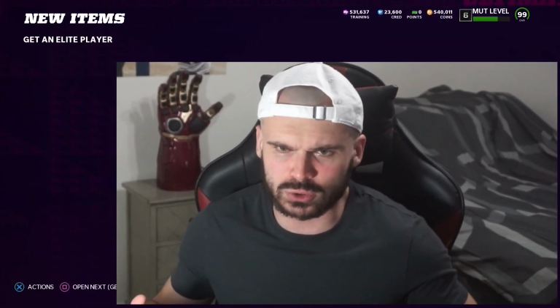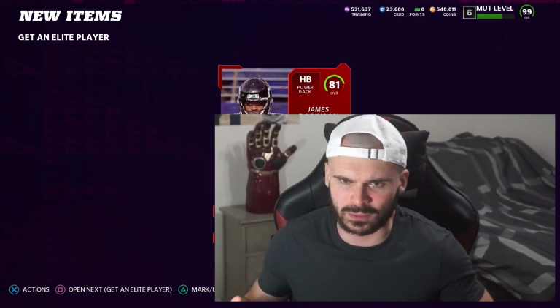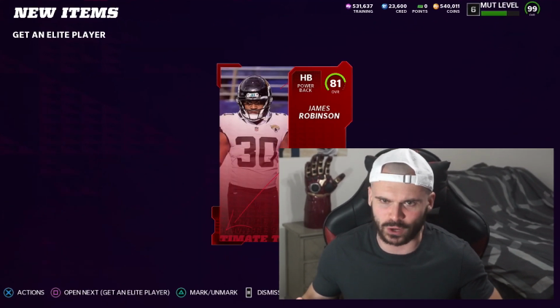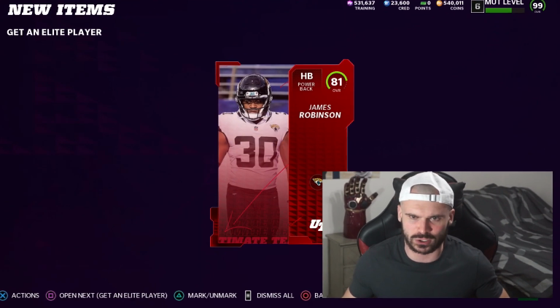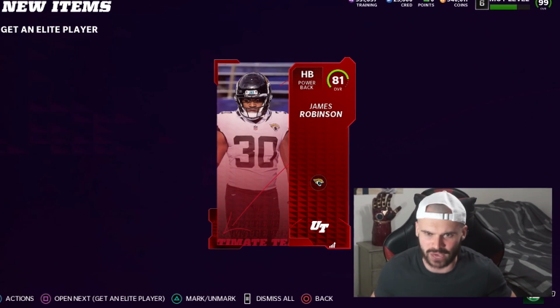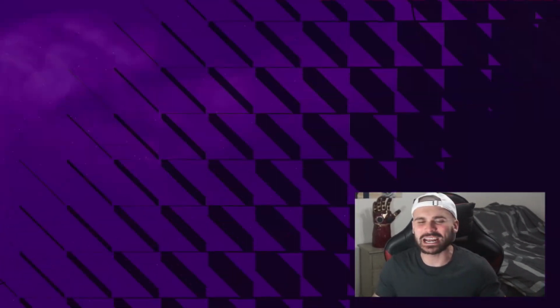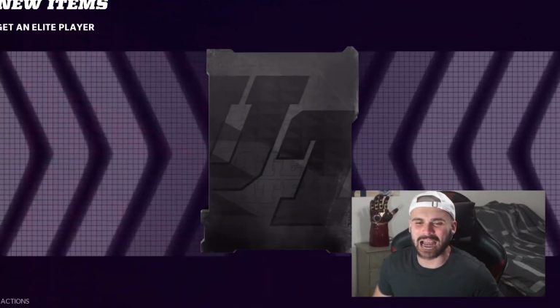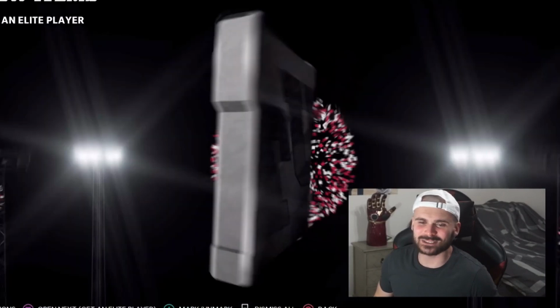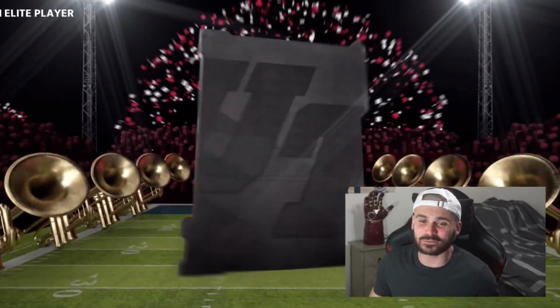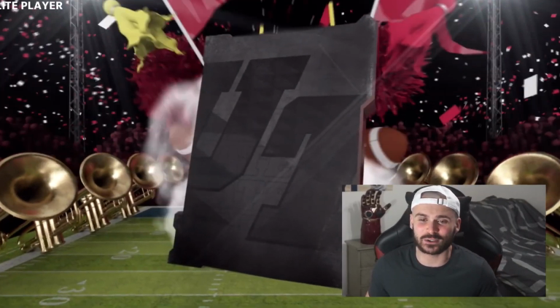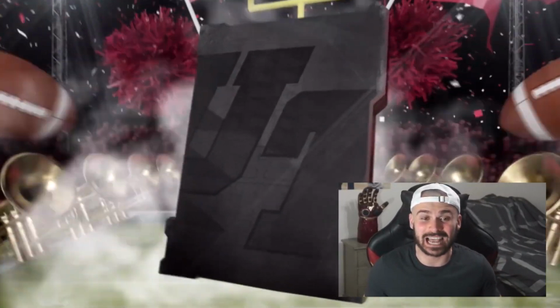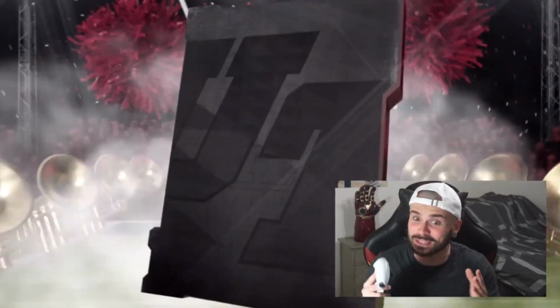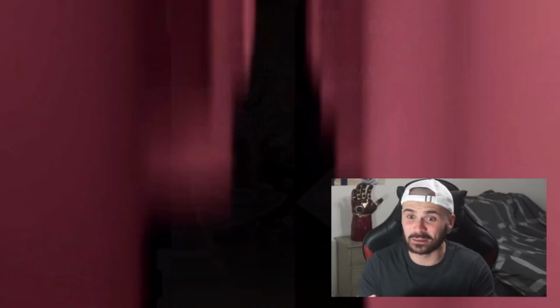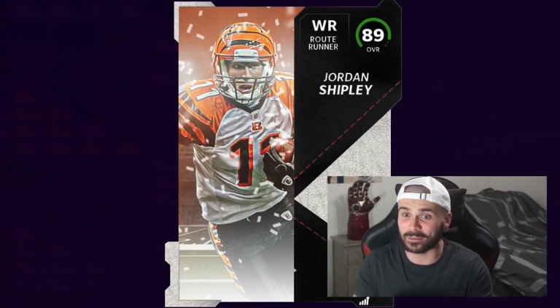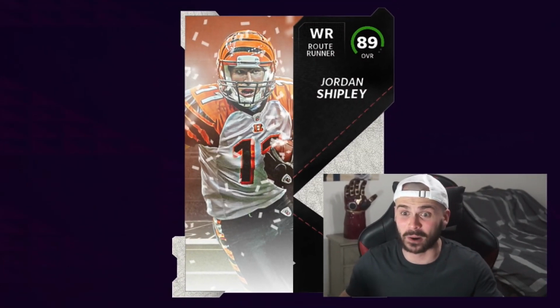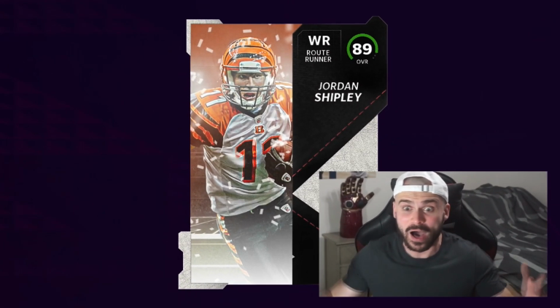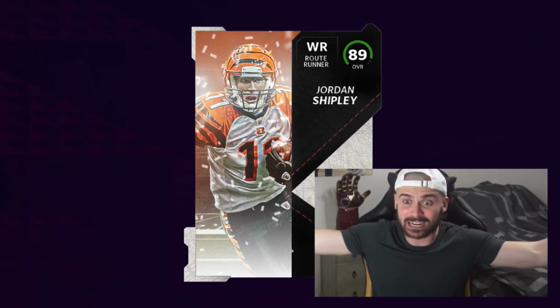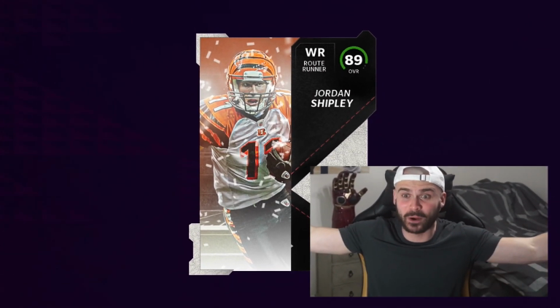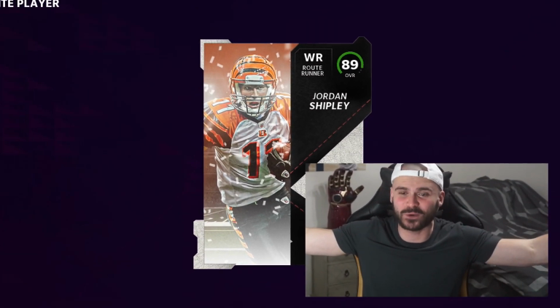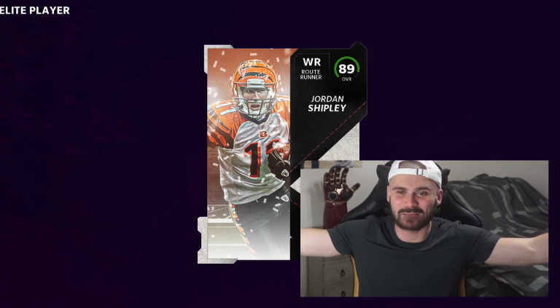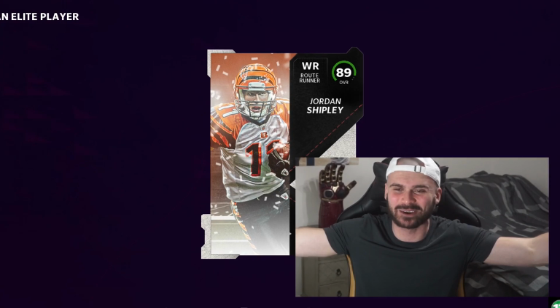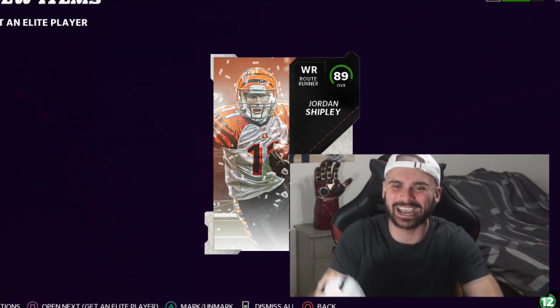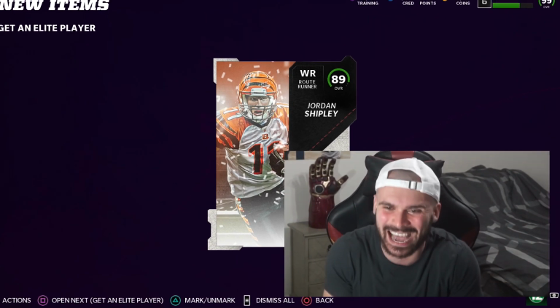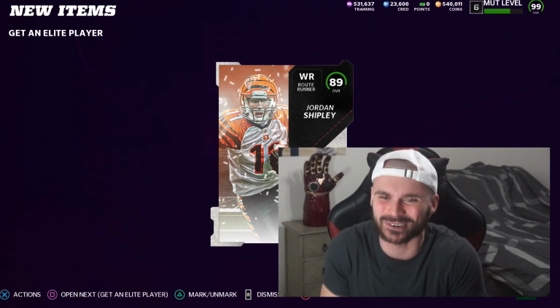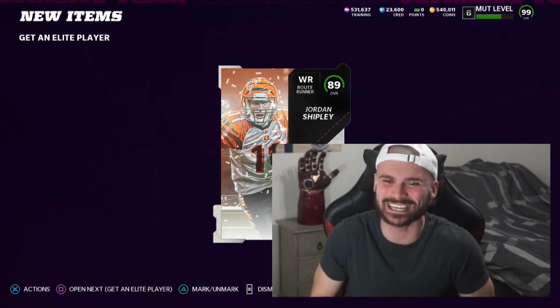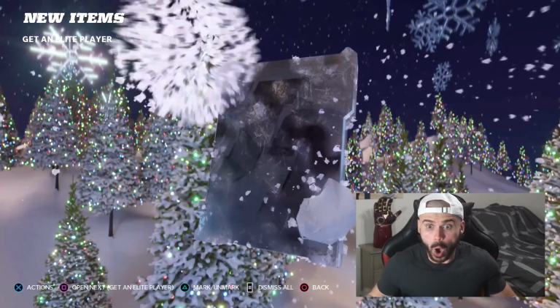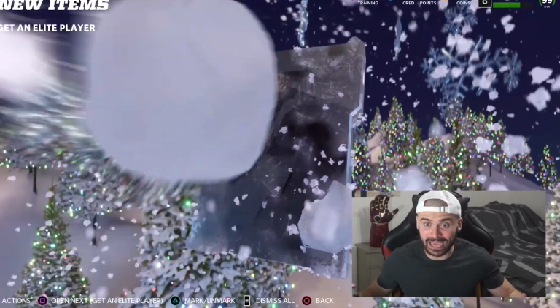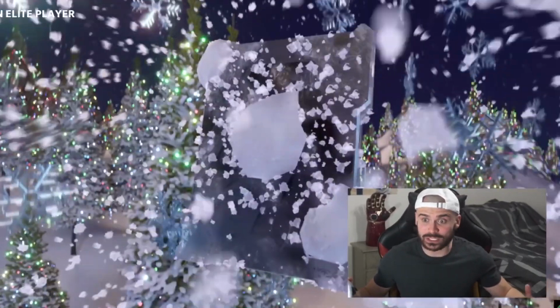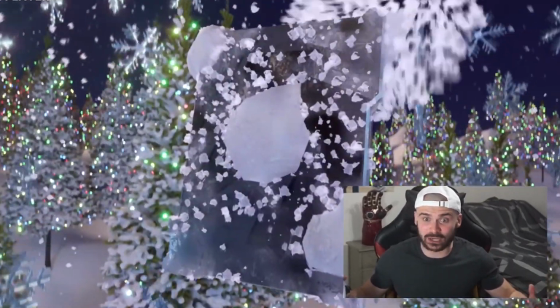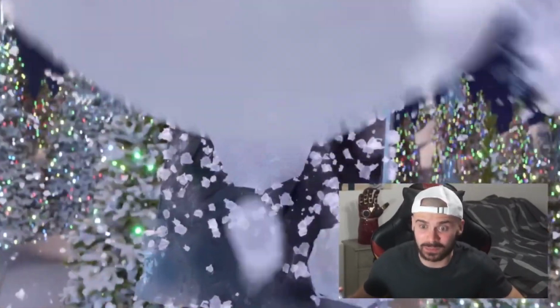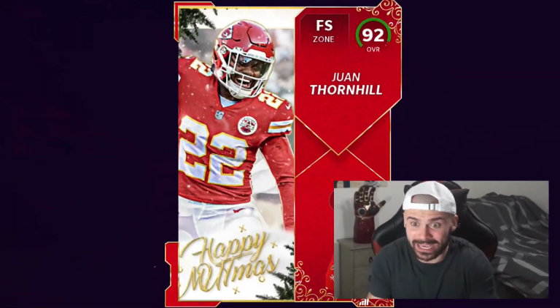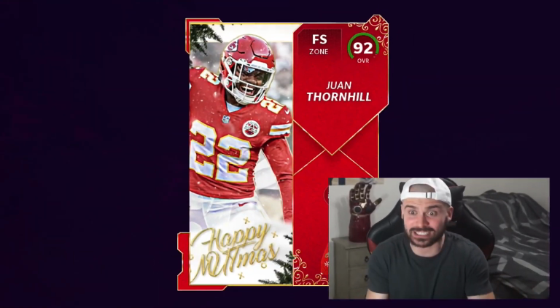These Elite Player Packs are probably some of my favorite packs to open until you pull a dud. Training Variety Packs are definitely a close second, but these Elite Player Packs are a ball. And we actually pulled a full Campus Hero 89, Jordan Shipley. Oh my gosh, we just got Christmas!